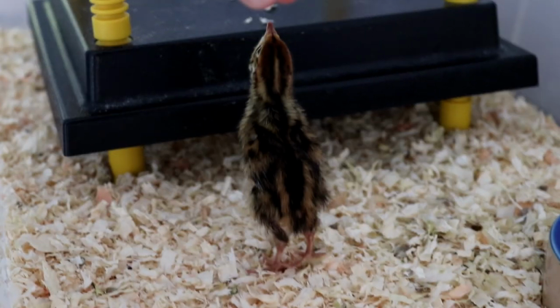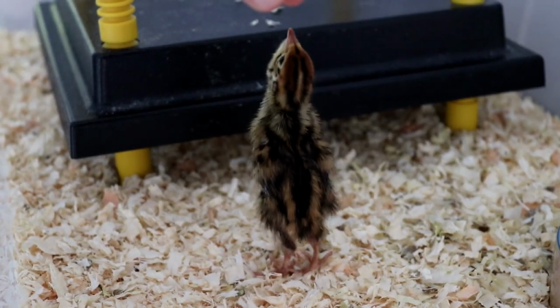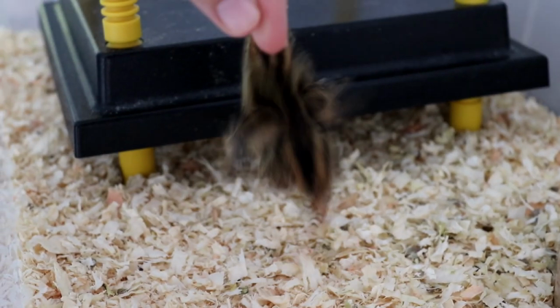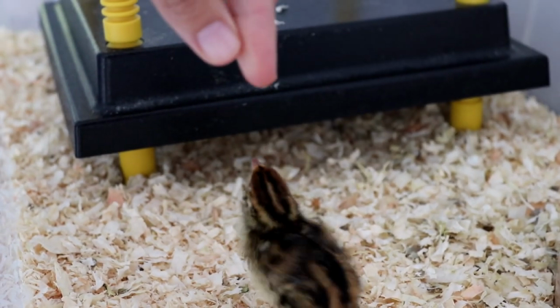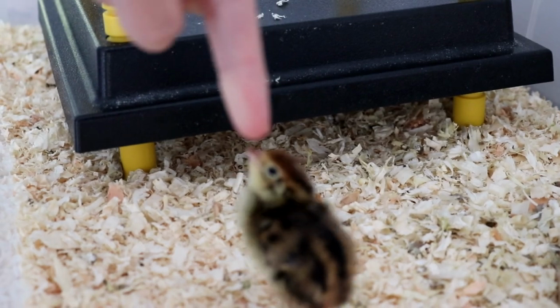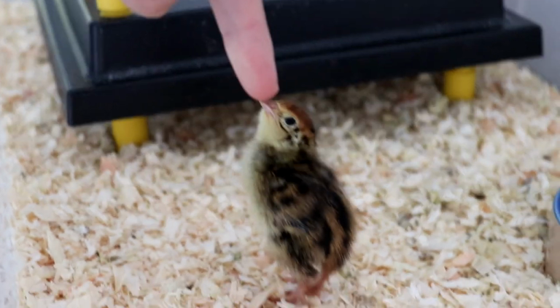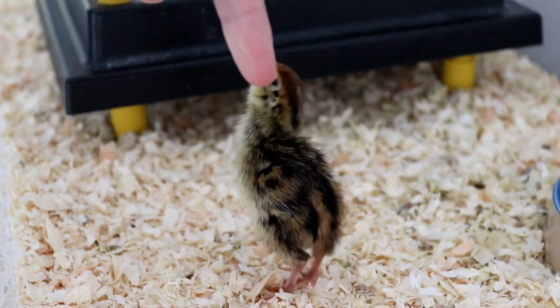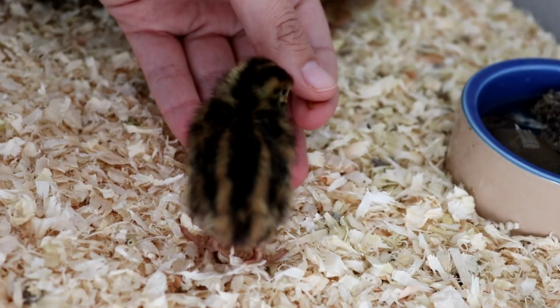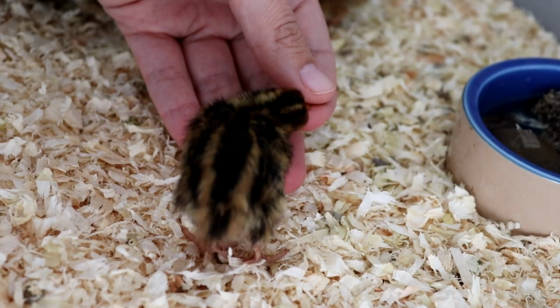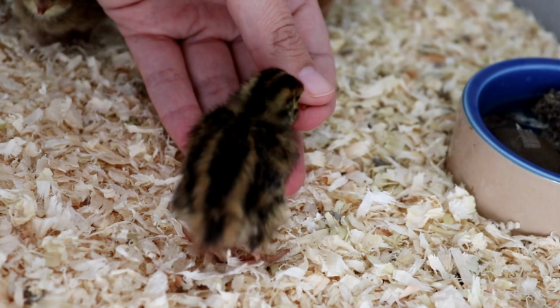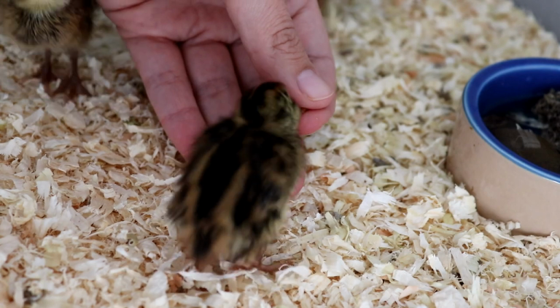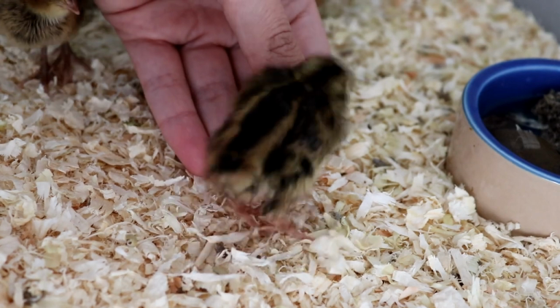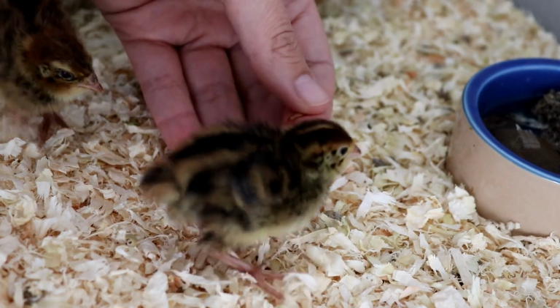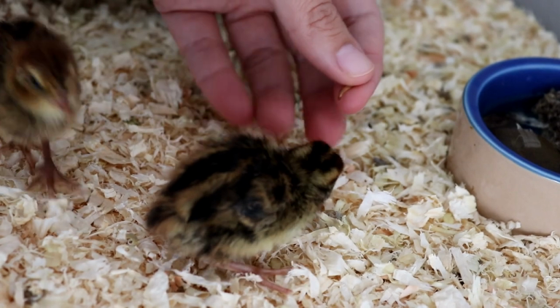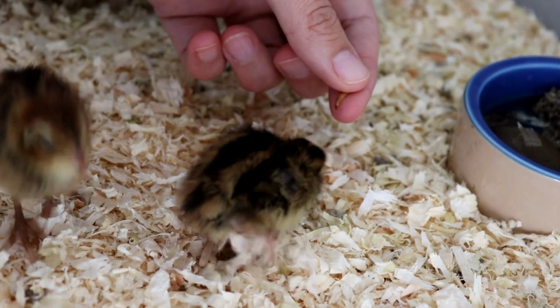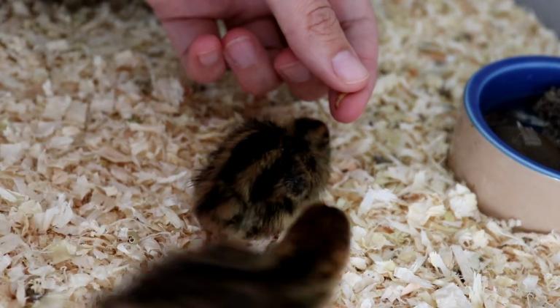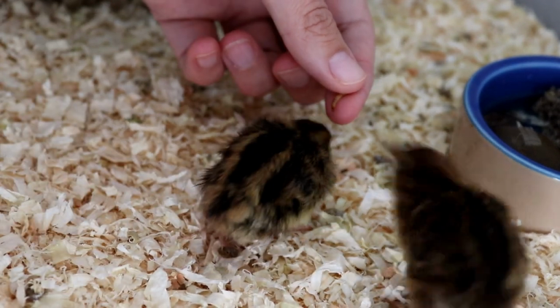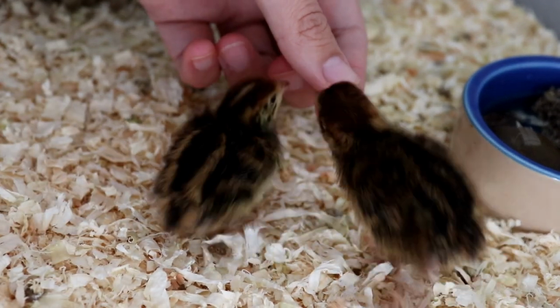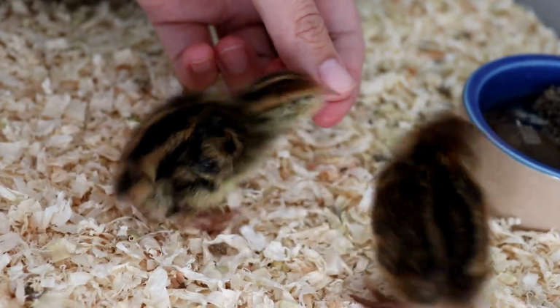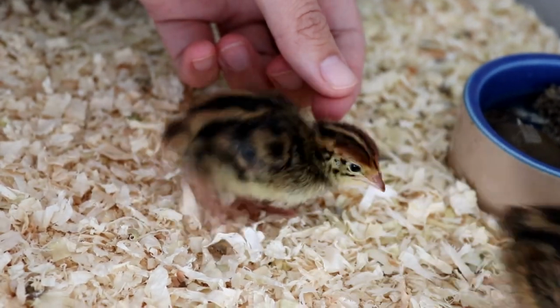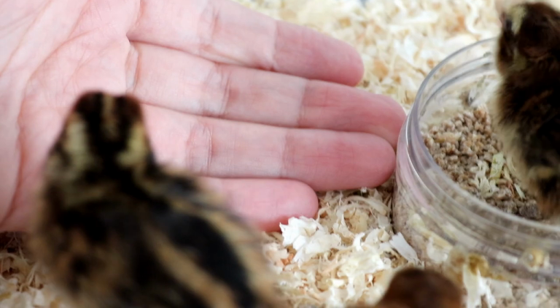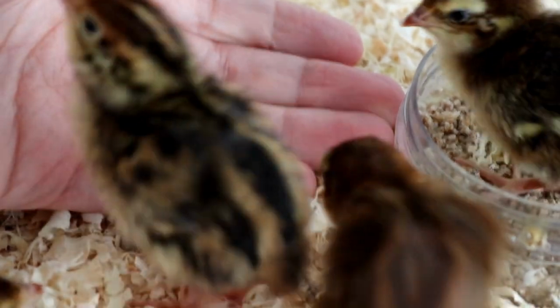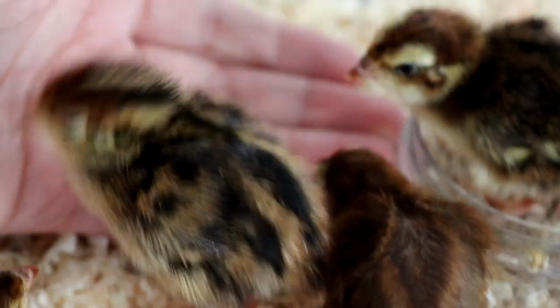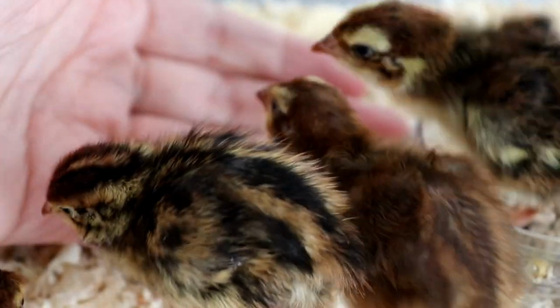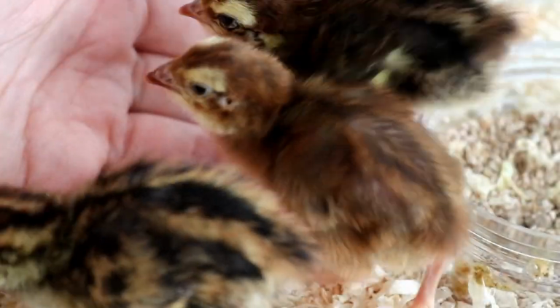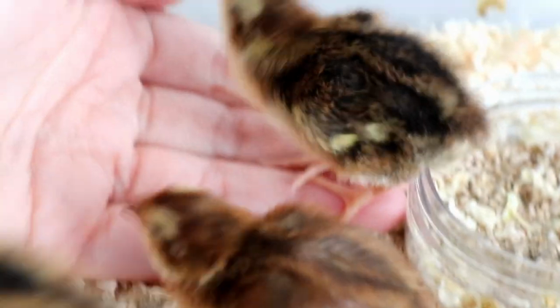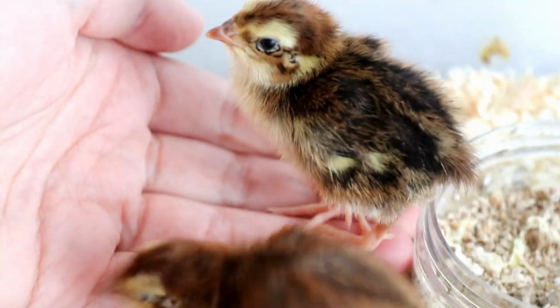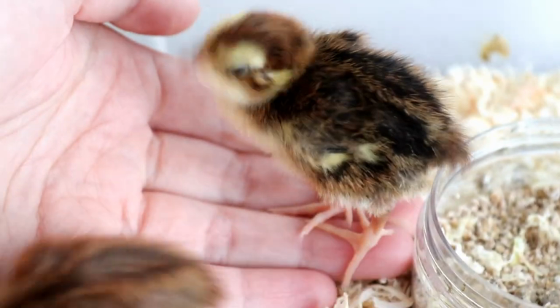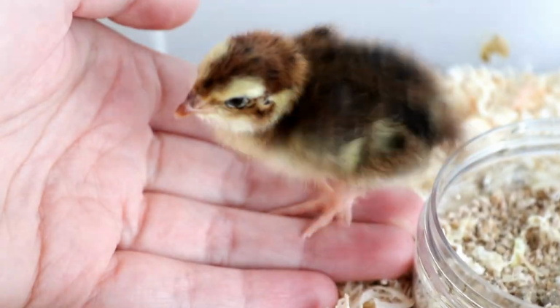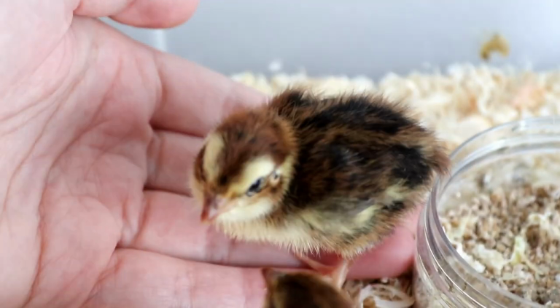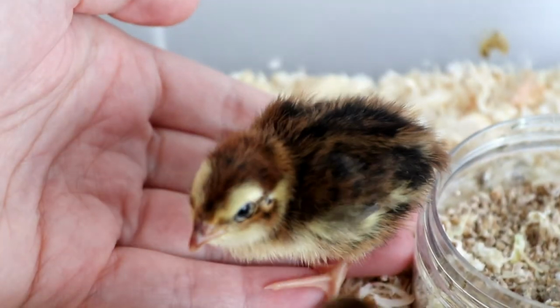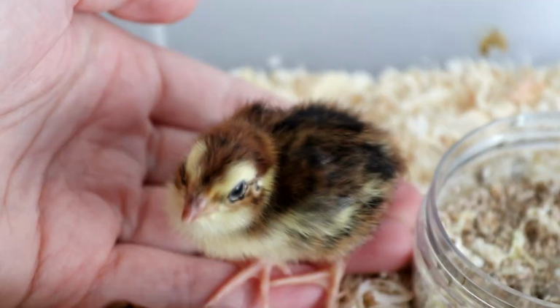But they certainly like mealworms, and that's great as mealworms are wonderfully easy to raise at home and they're packed full of protein which cuts down on my feed bill. But I will very much limit their intake because mealworms are also full of fat and I want to keep the chicks nice and healthy.